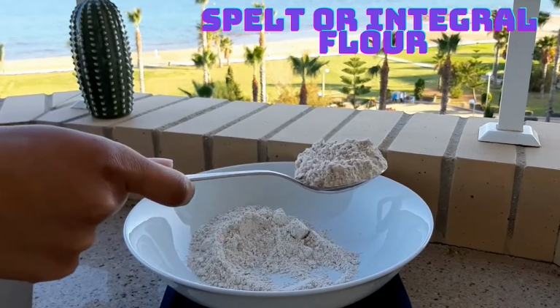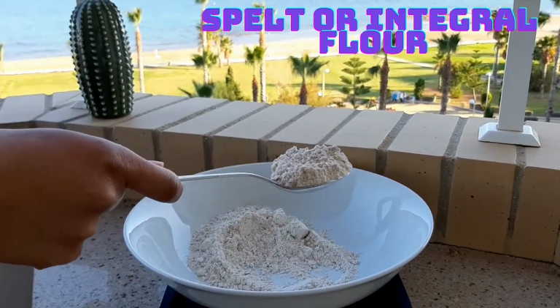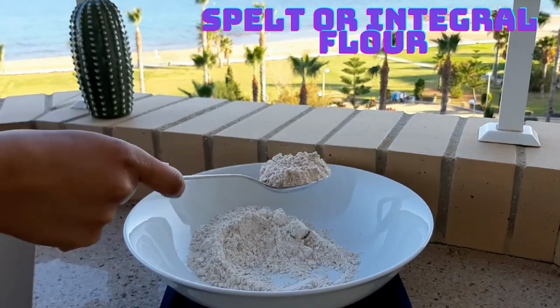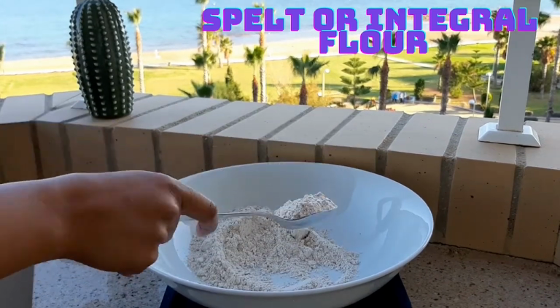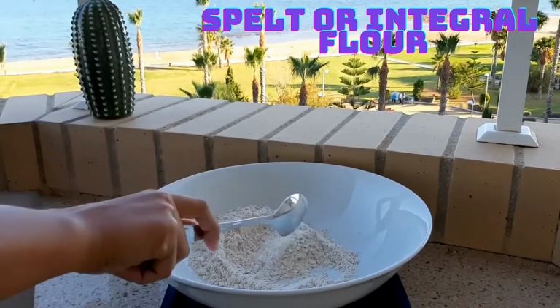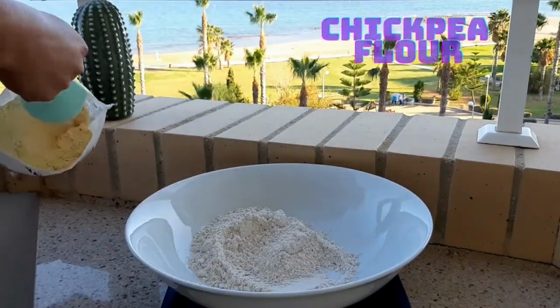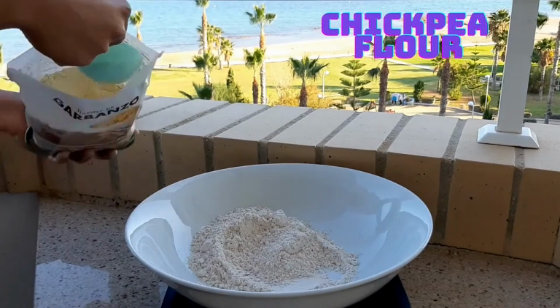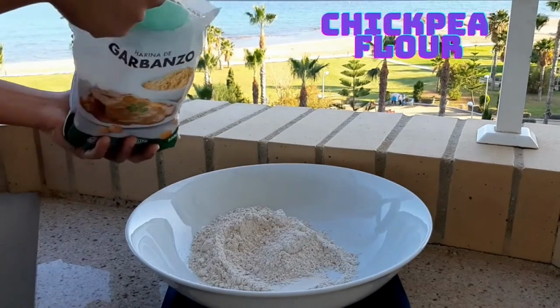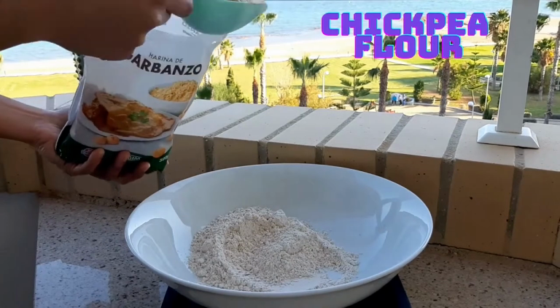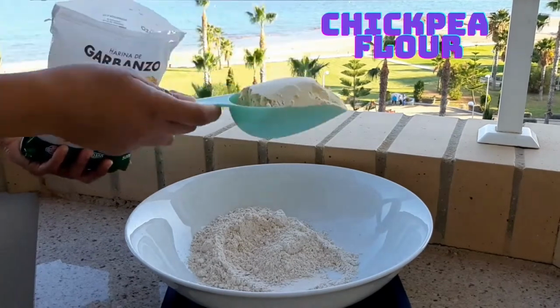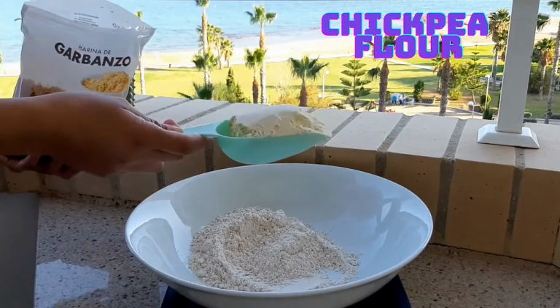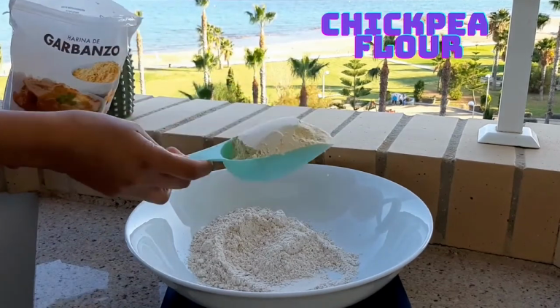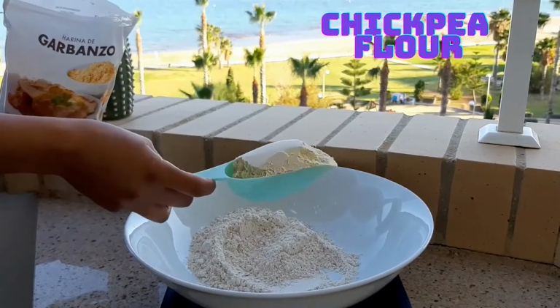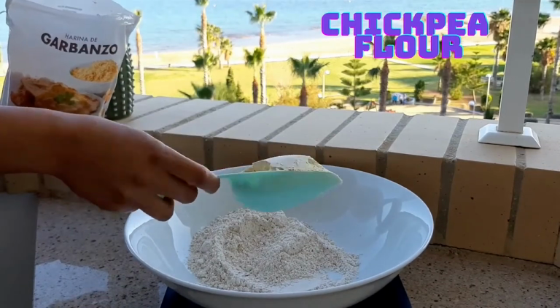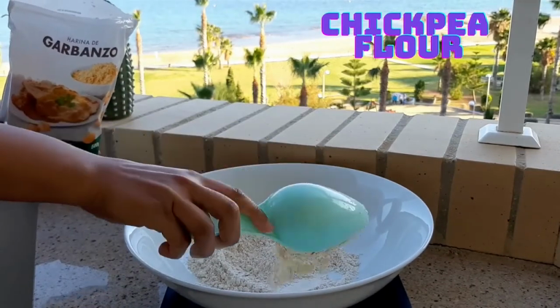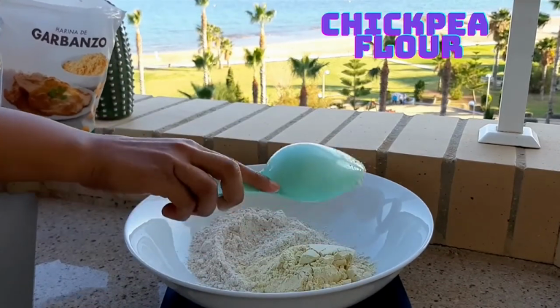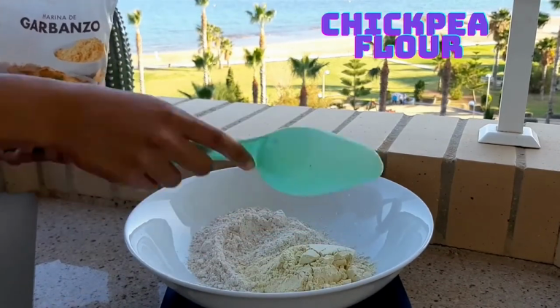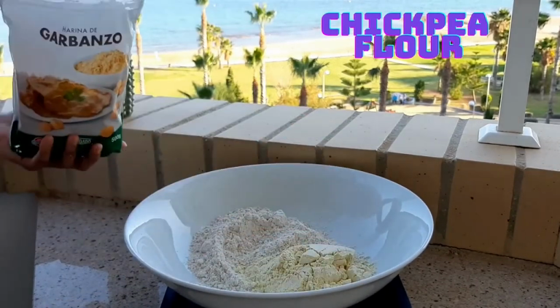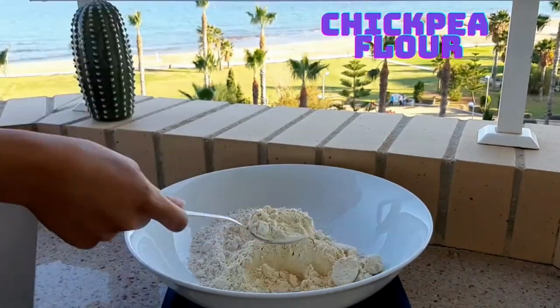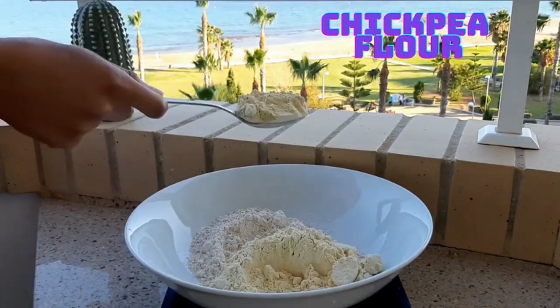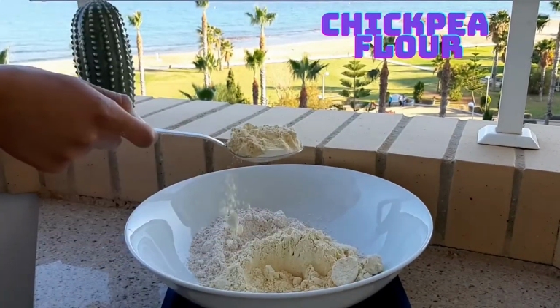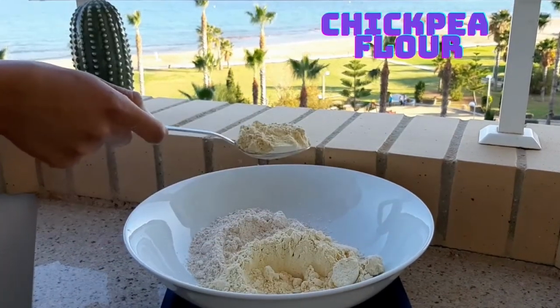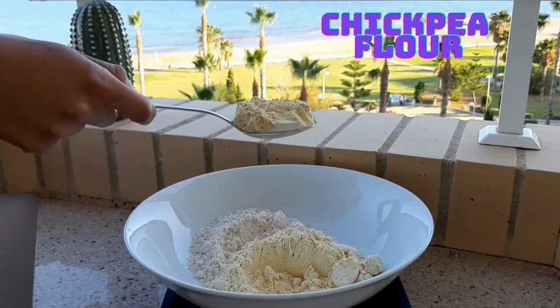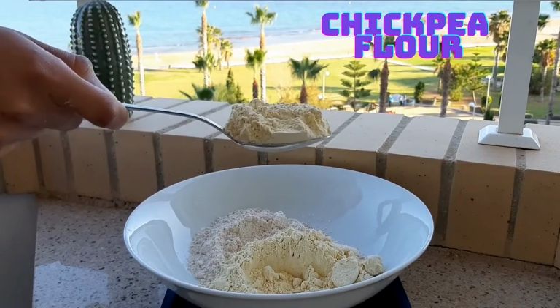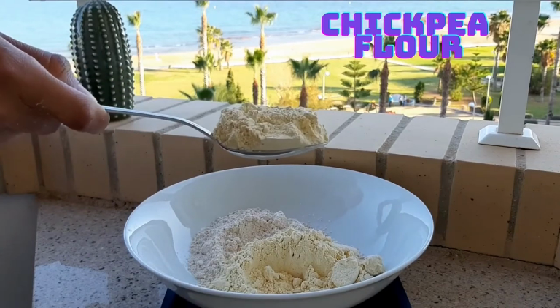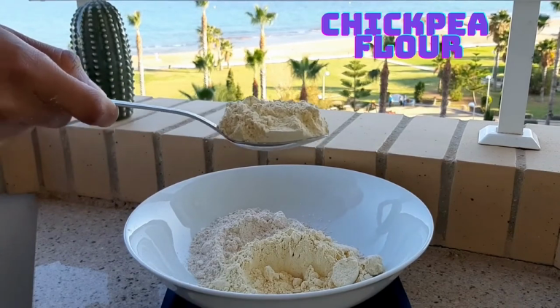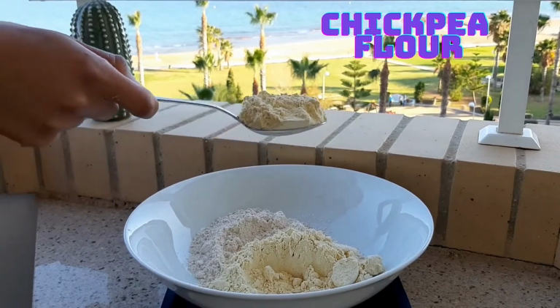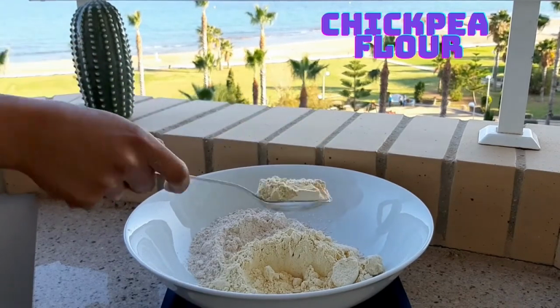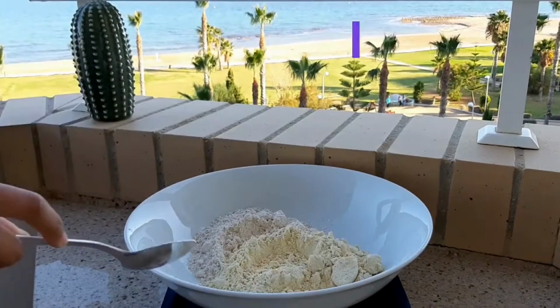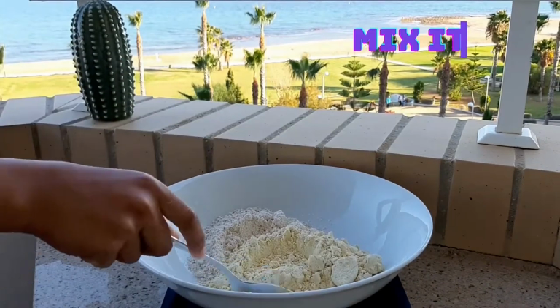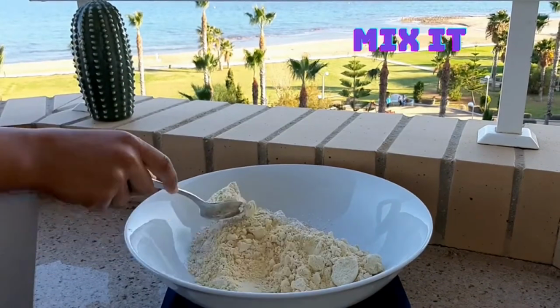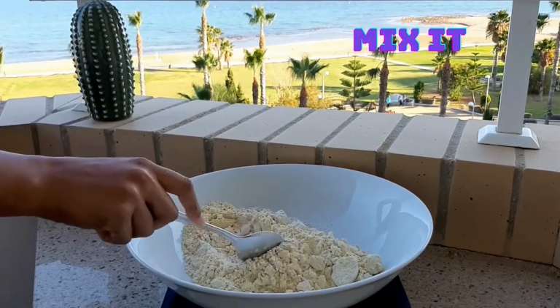If you mix two flours you need to use half and half, using one cup for every kind of flour. But if you use a spoon, it will be six spoons for every cup.